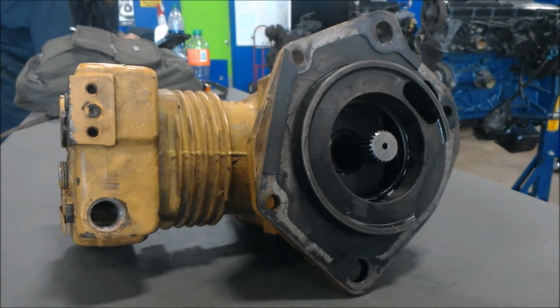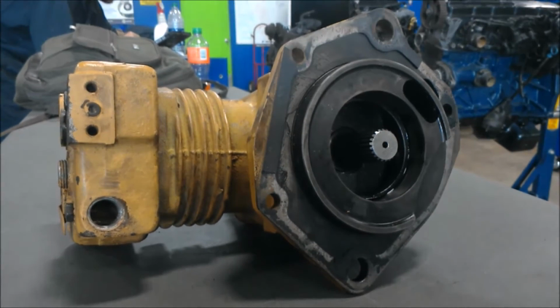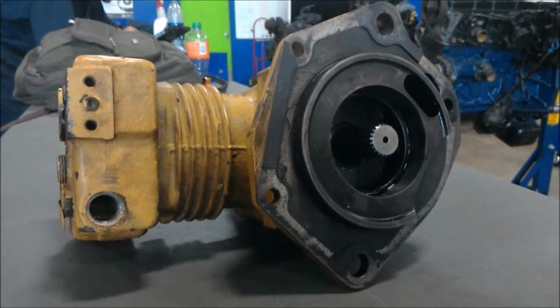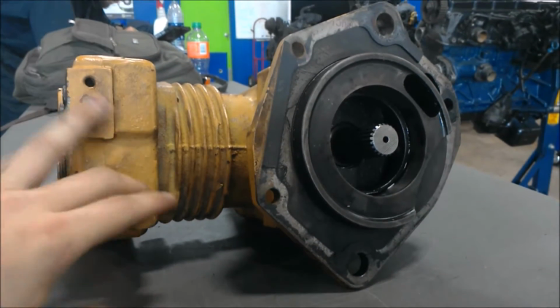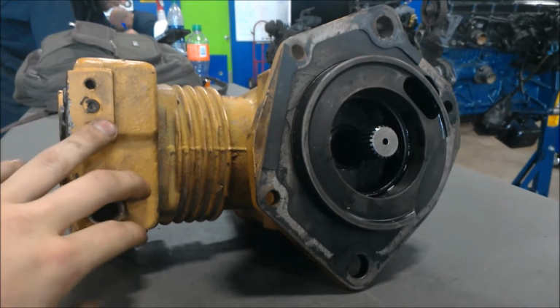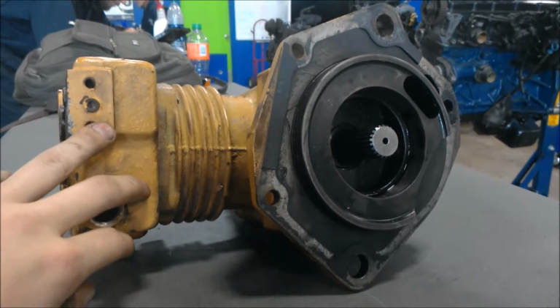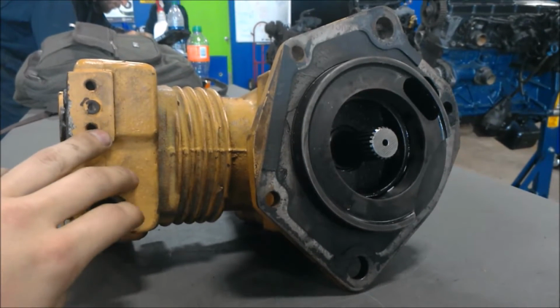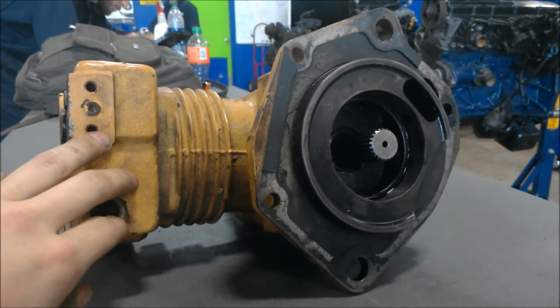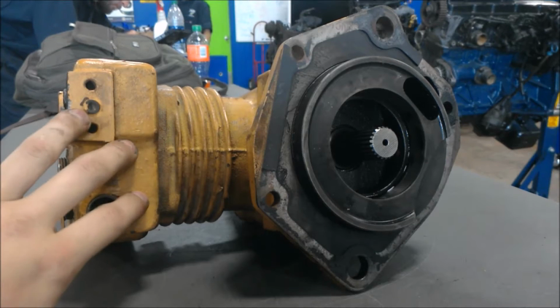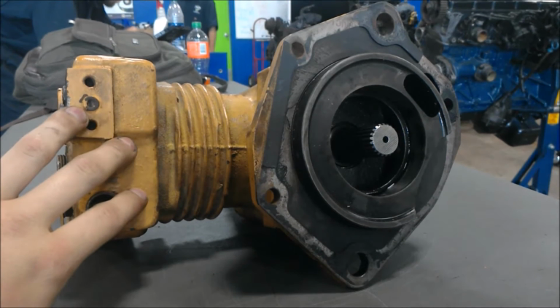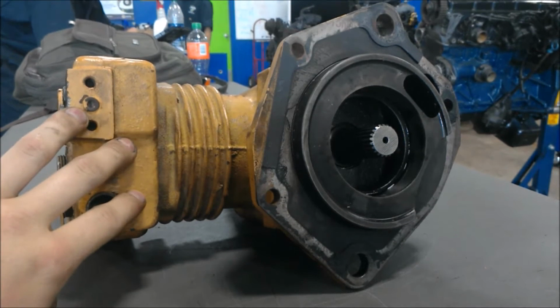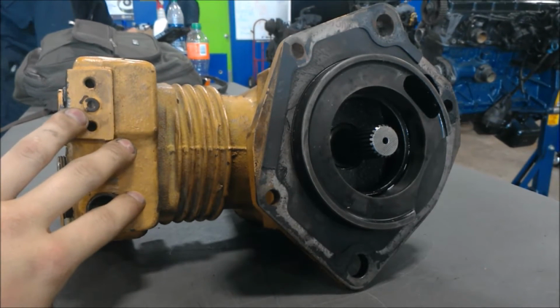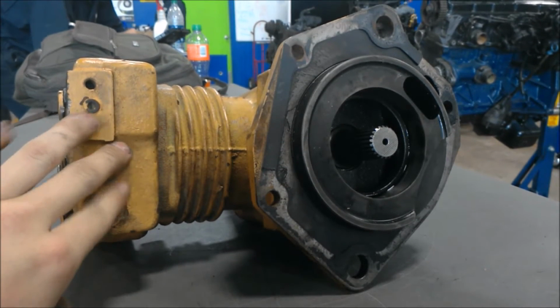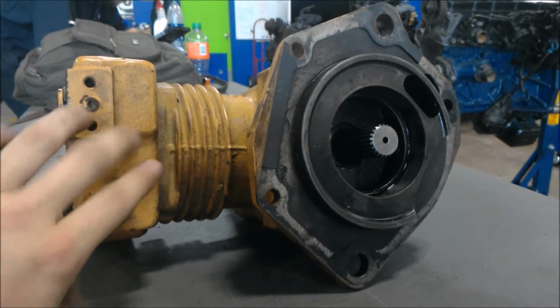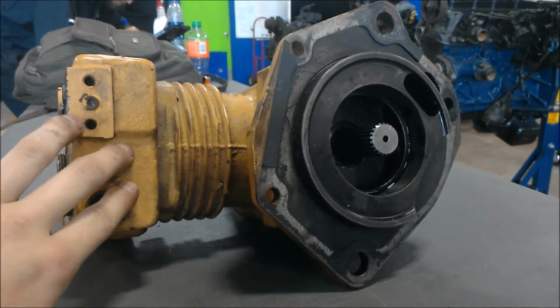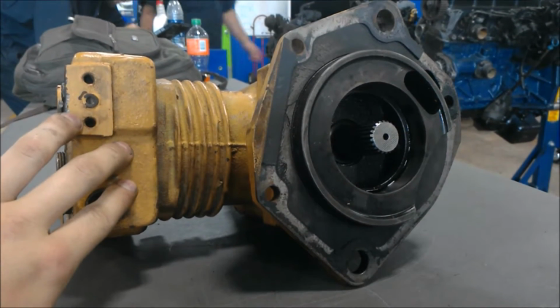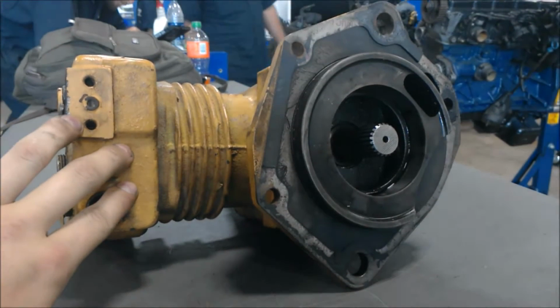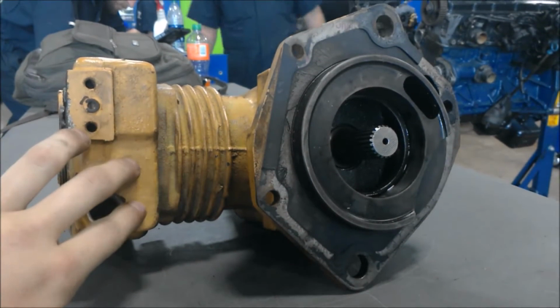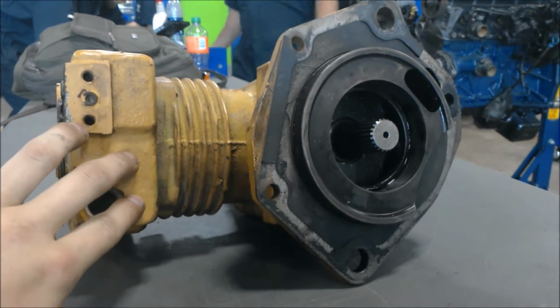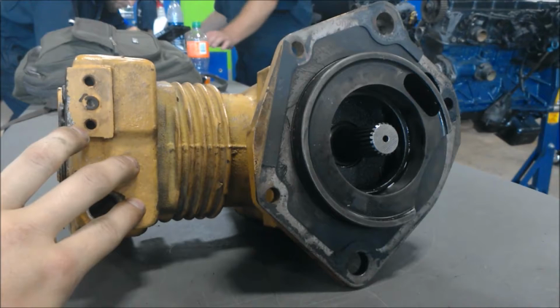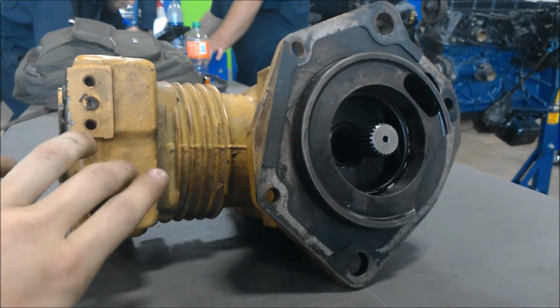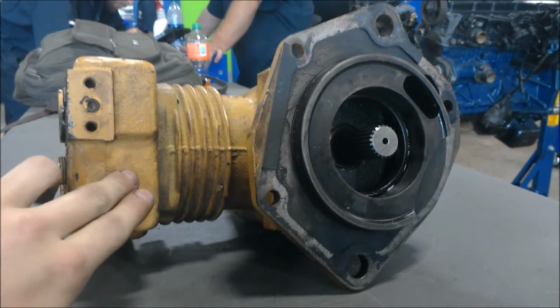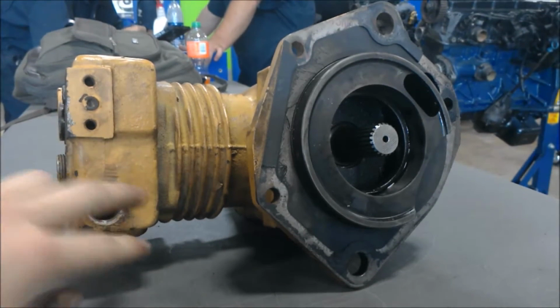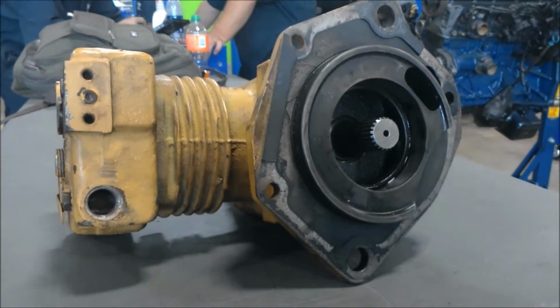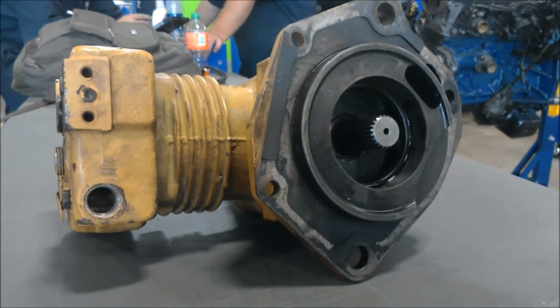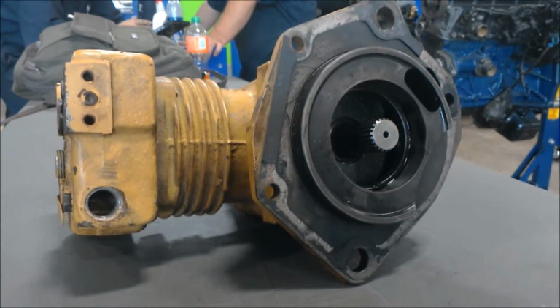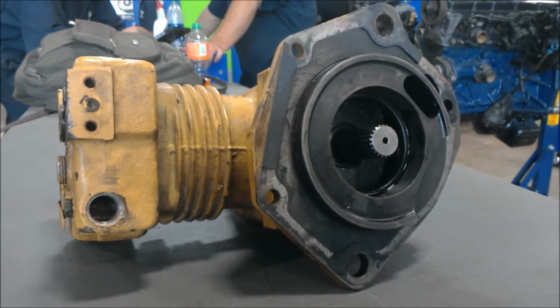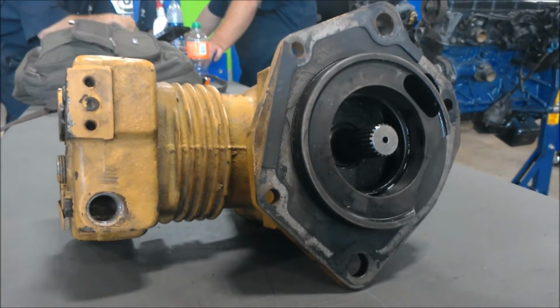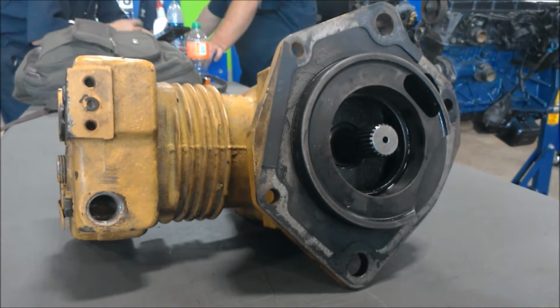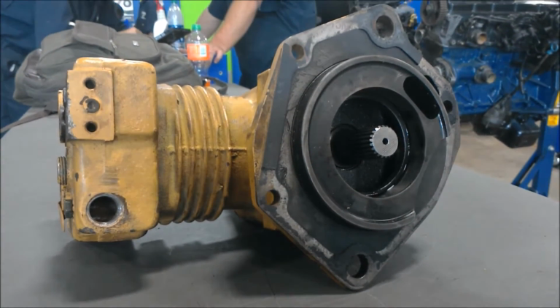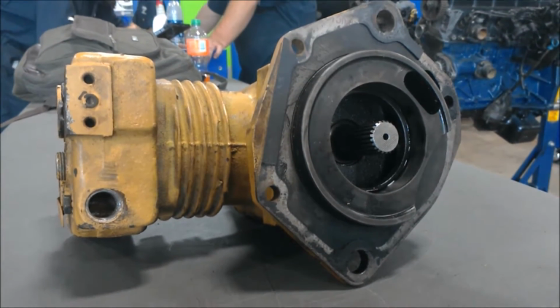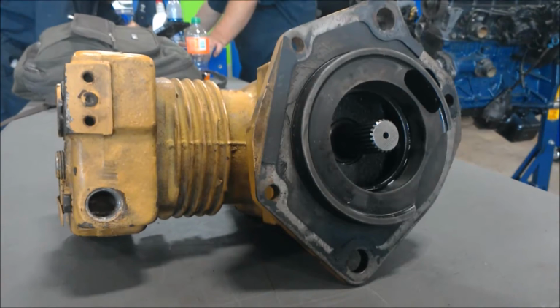Now this is an air compressor for the brakes, or an air brake system. What this does is it compresses air and builds it up in the system, allowing it to have enough pressure to stop the tractor trailer and apply the air brakes.